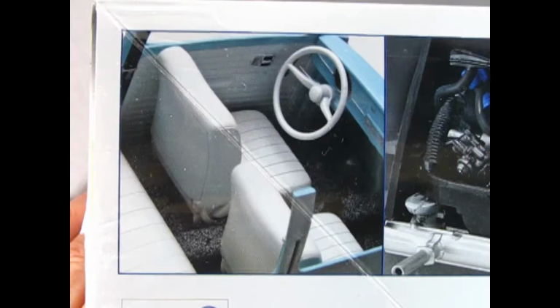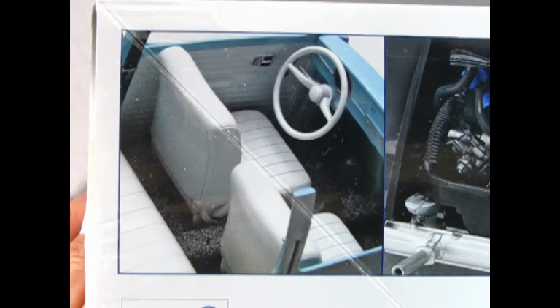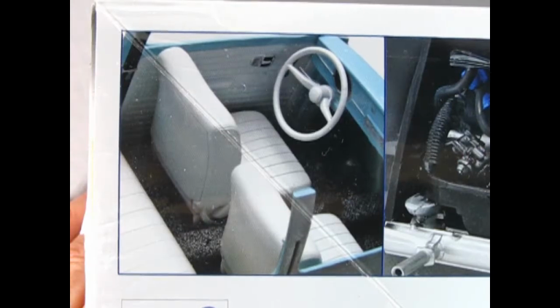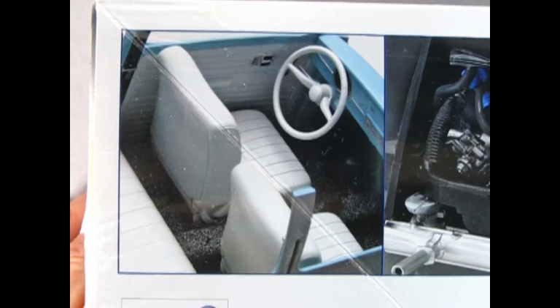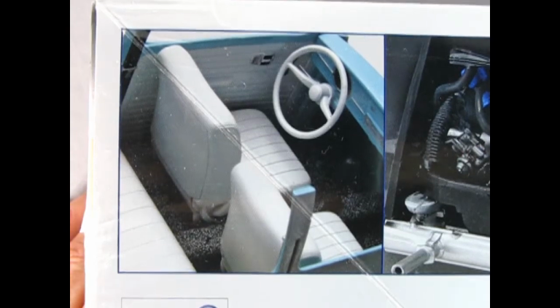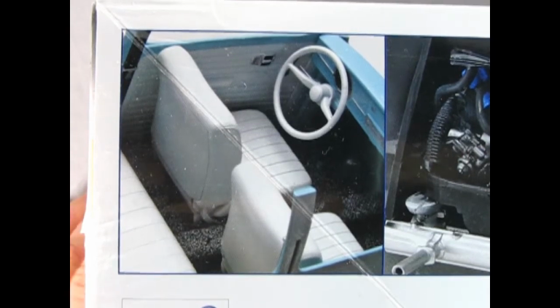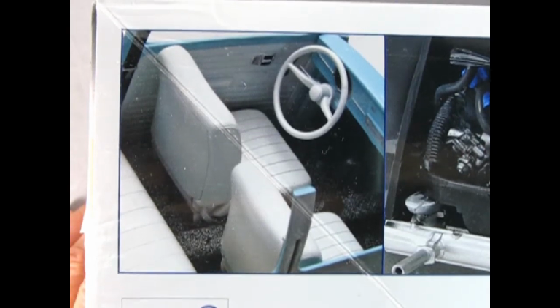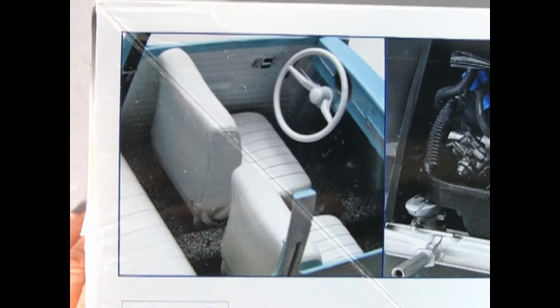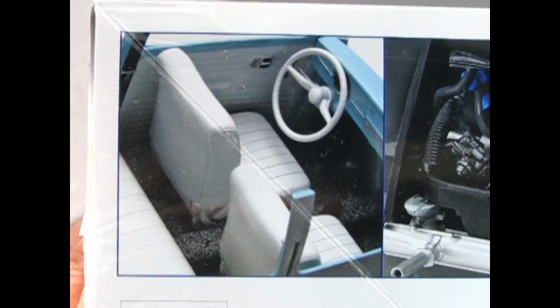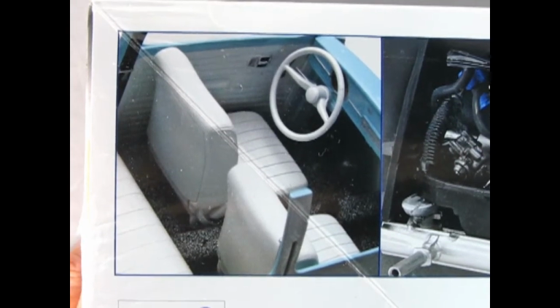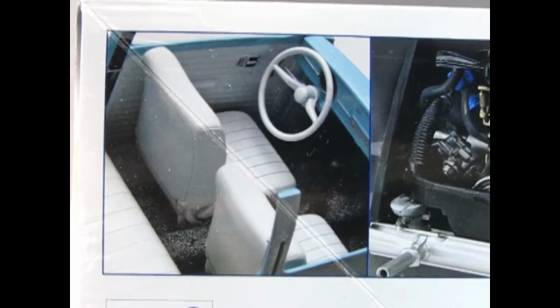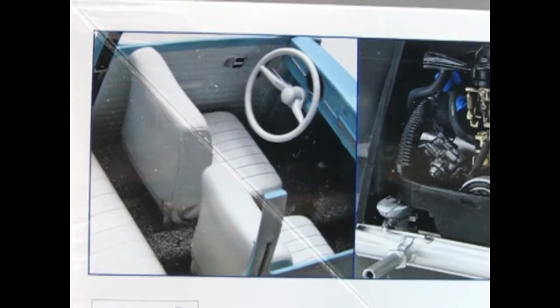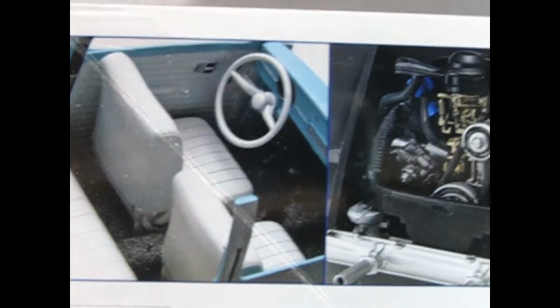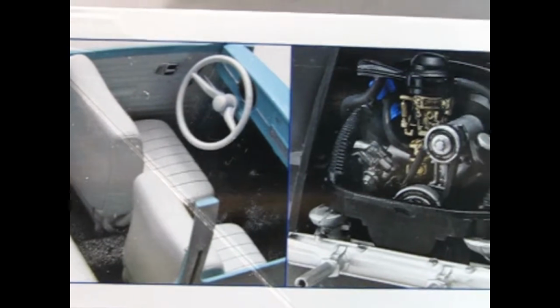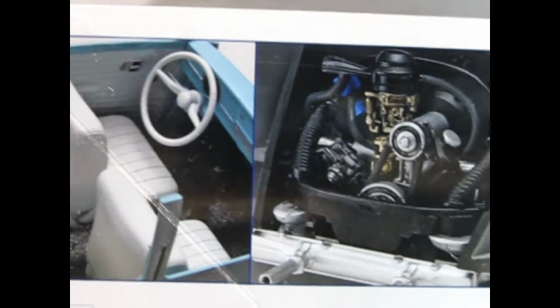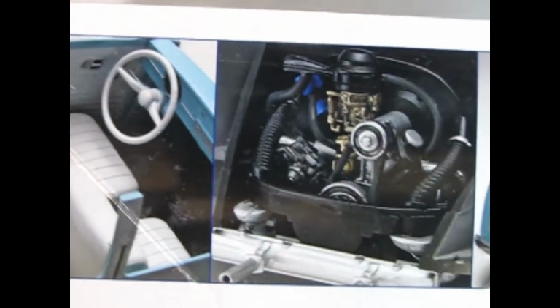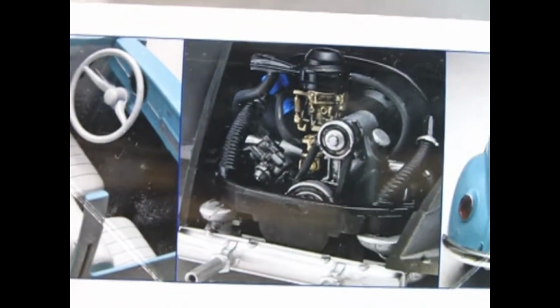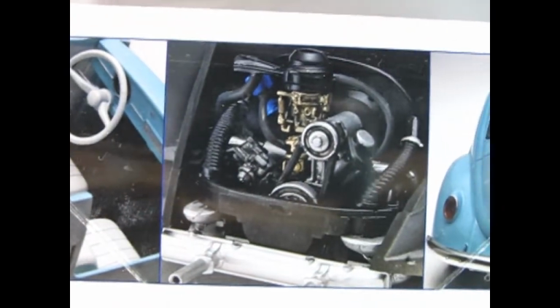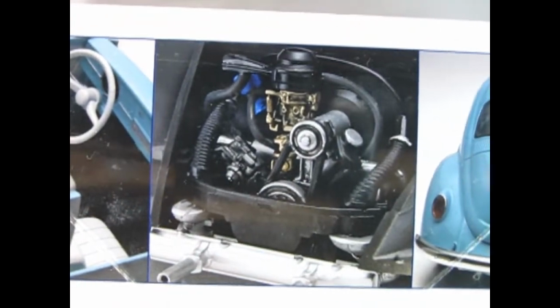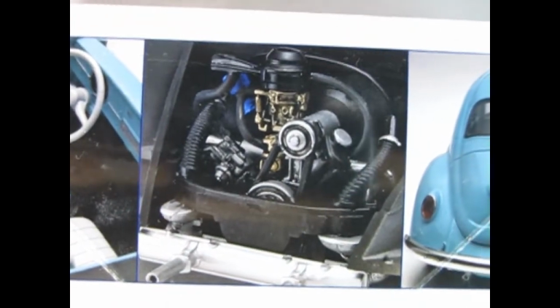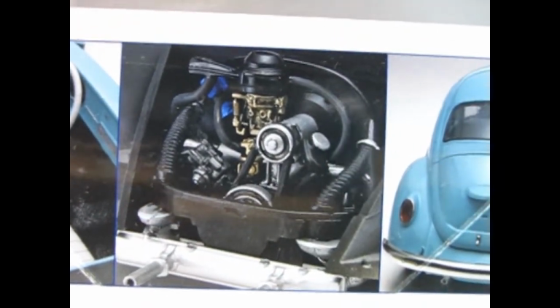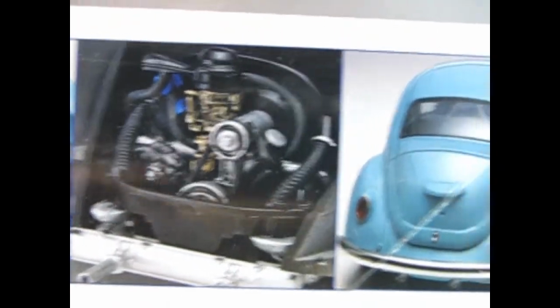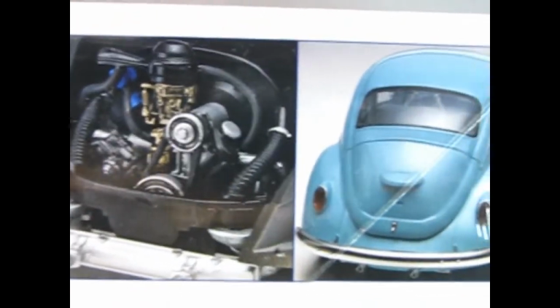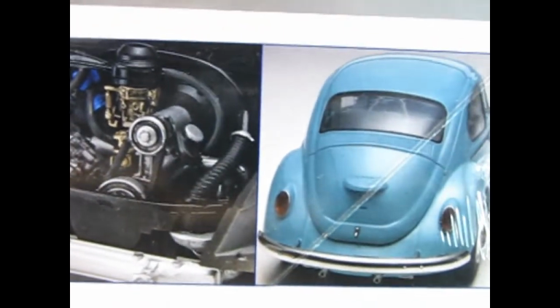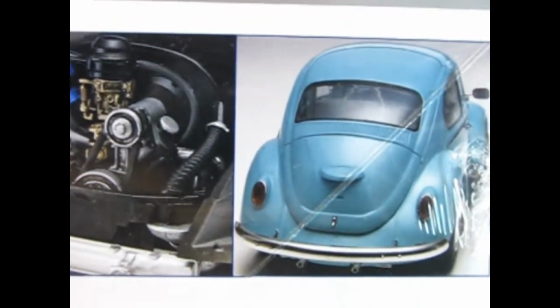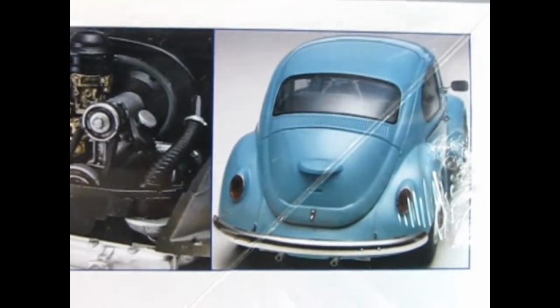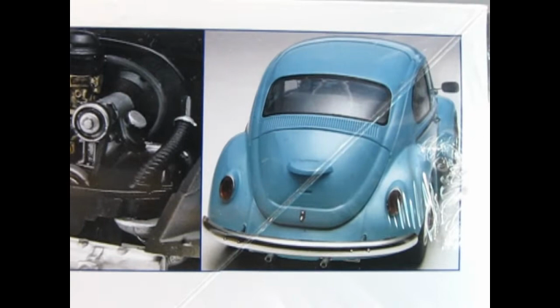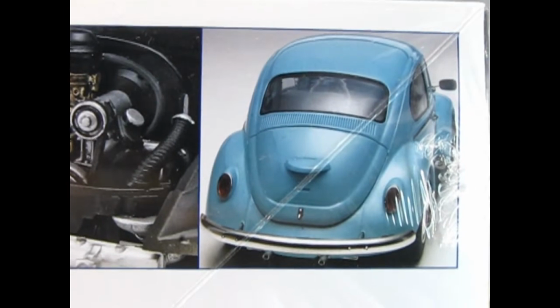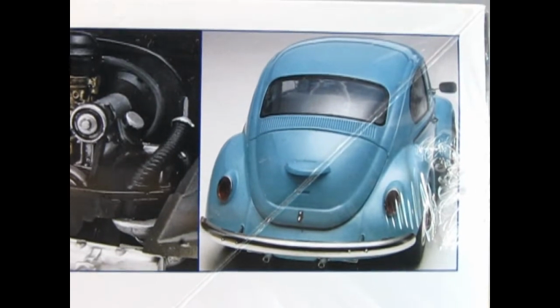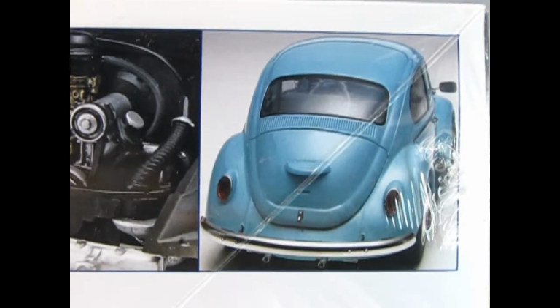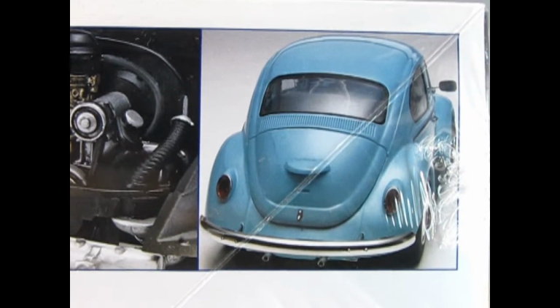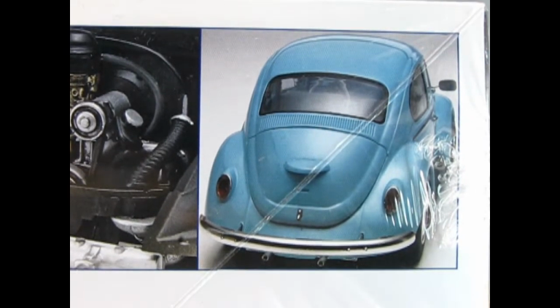And here we have some images of the actual built model. There's our interior looking really fine. Here is the engine in the back, and then the rear three-quarter shot of the back of the car.